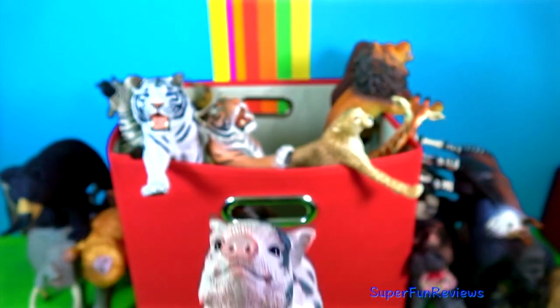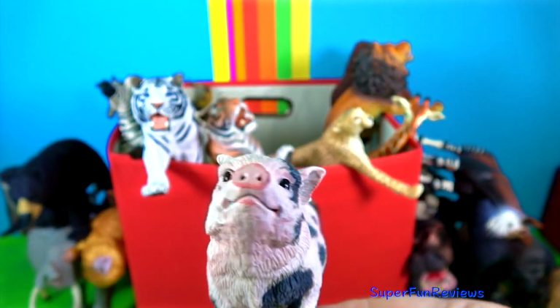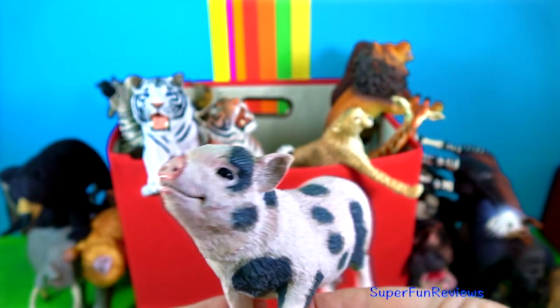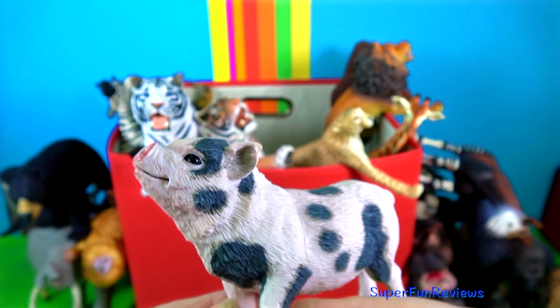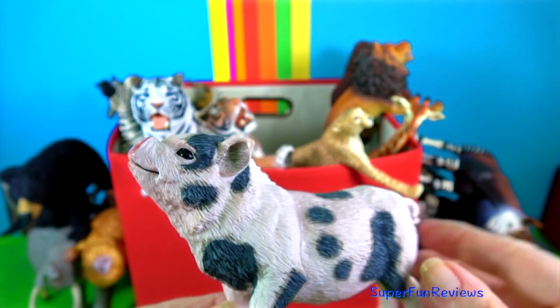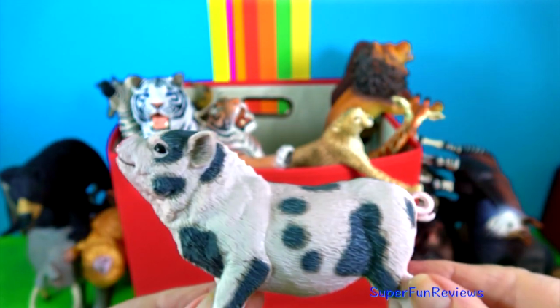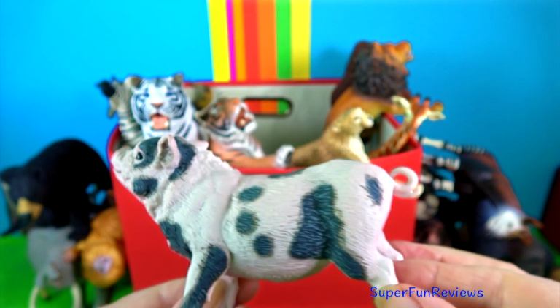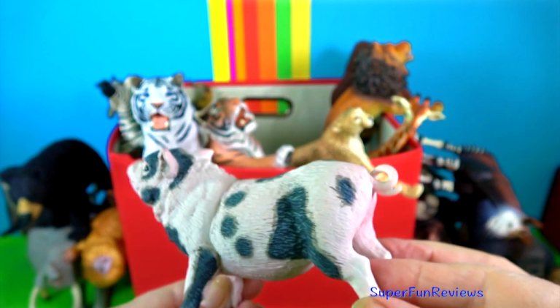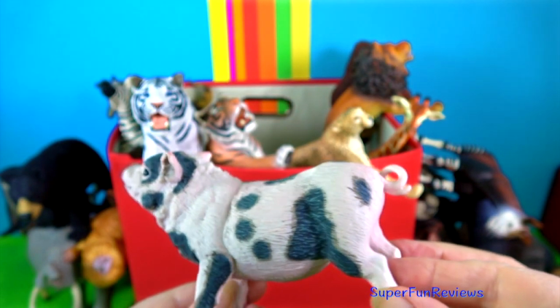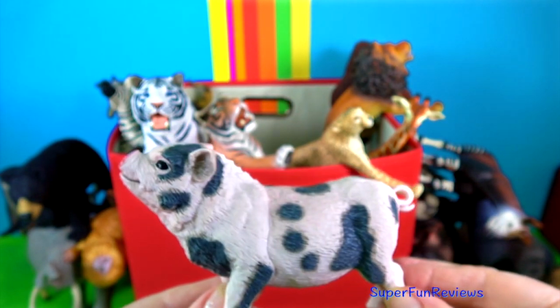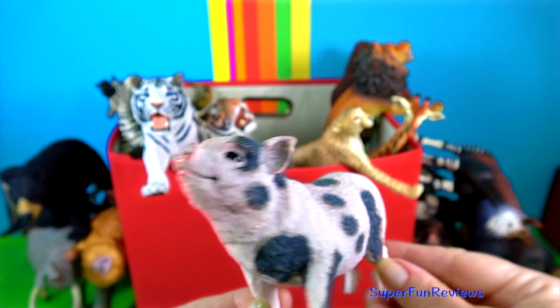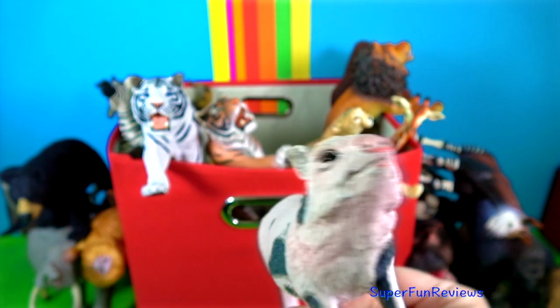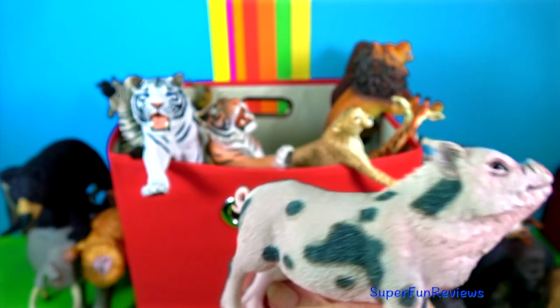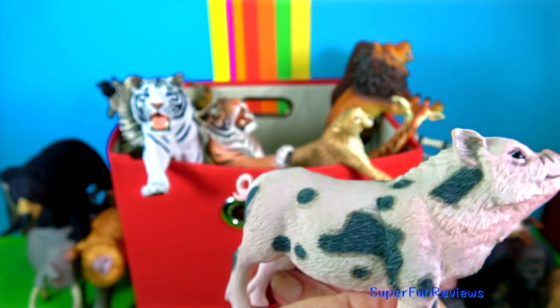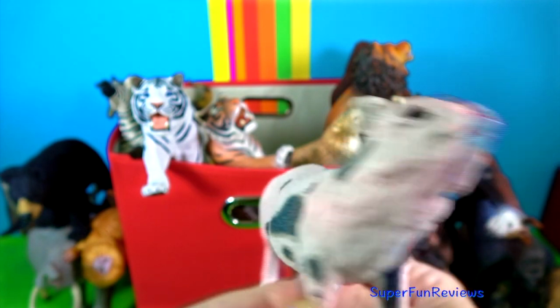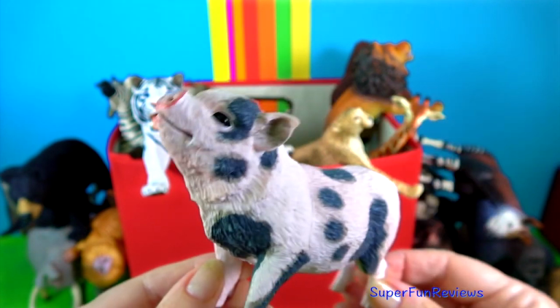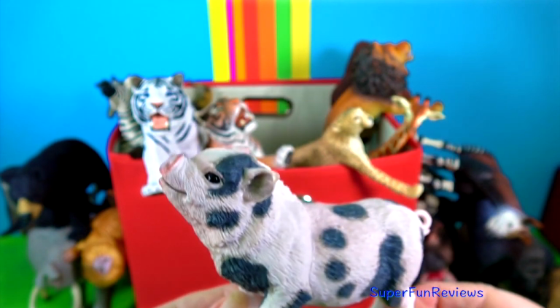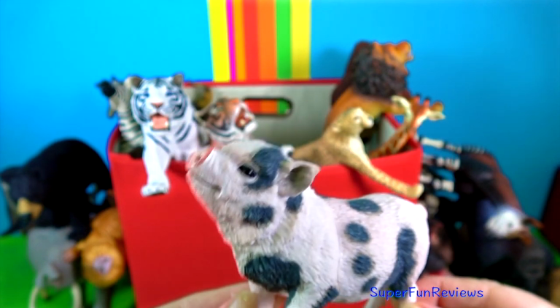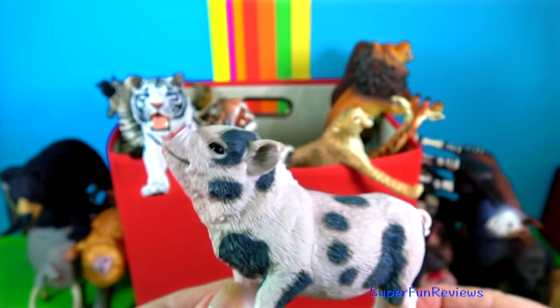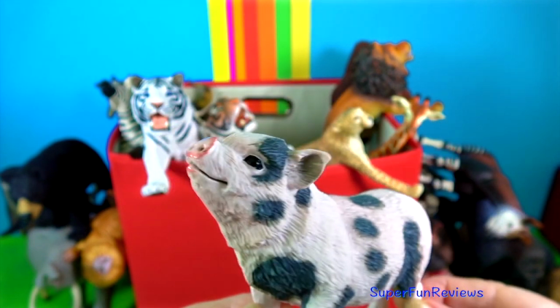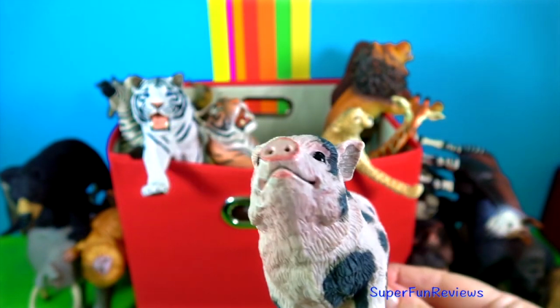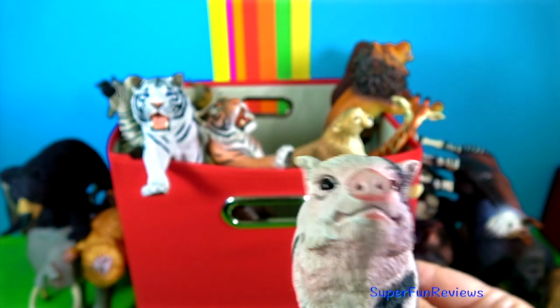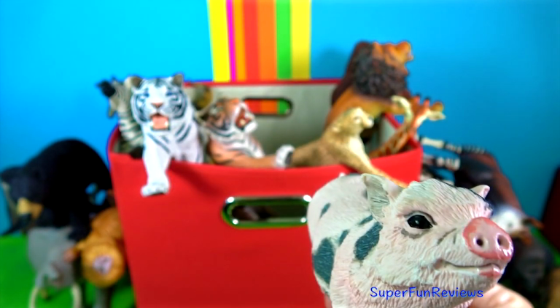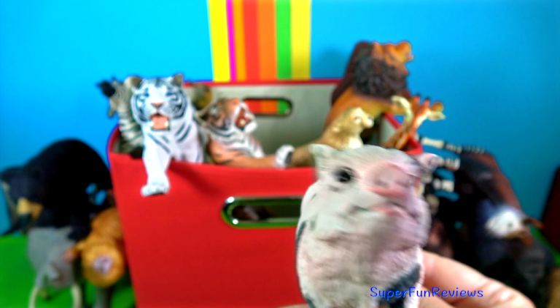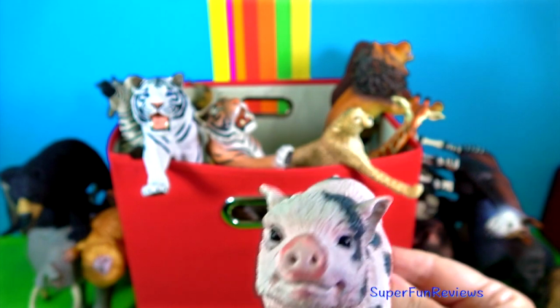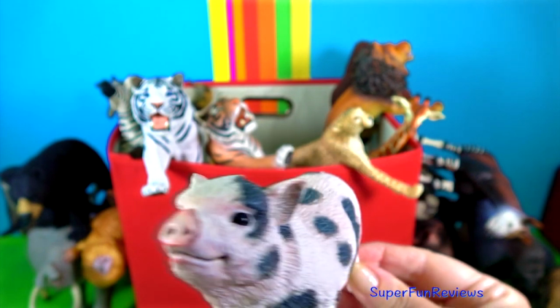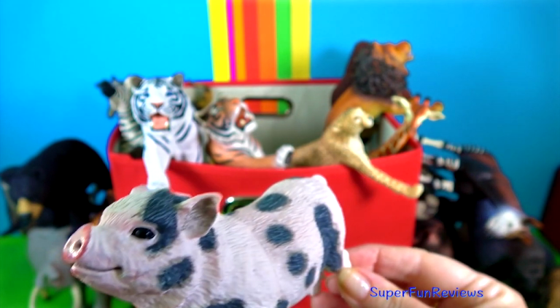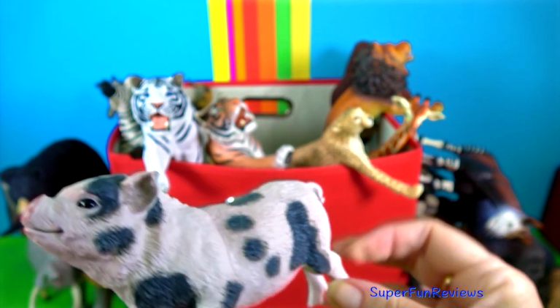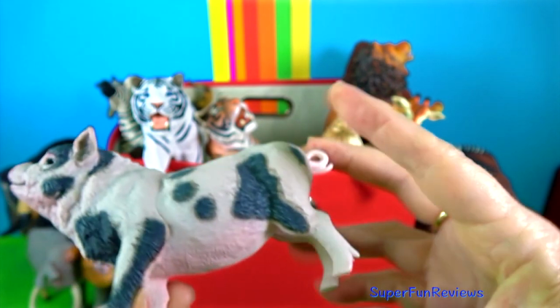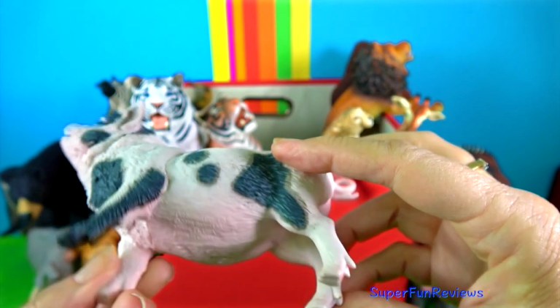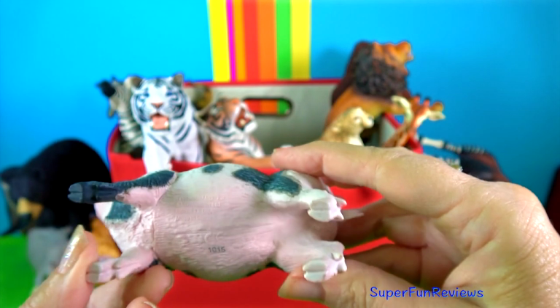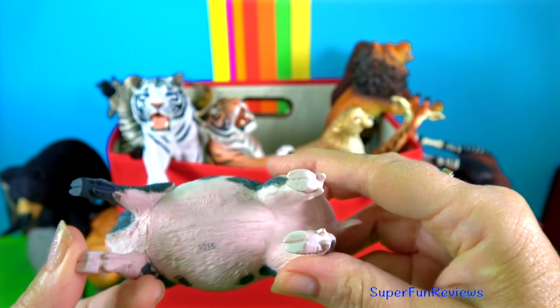The pot-bellied pig. Quite a cute little pig with its curly tail. Pigs are very clean animals and love to play with children or other animals.